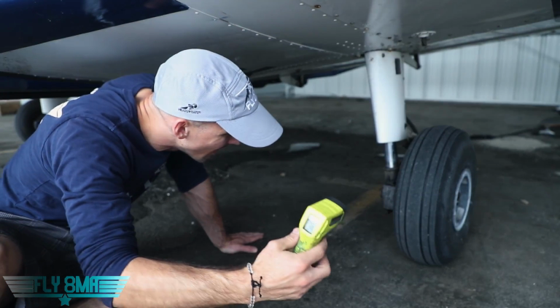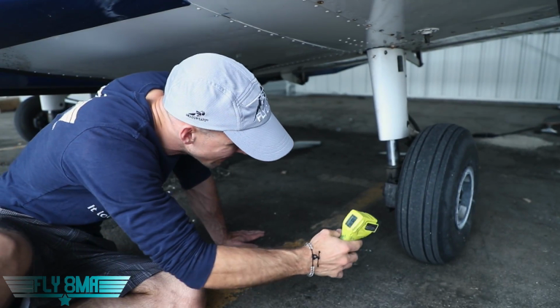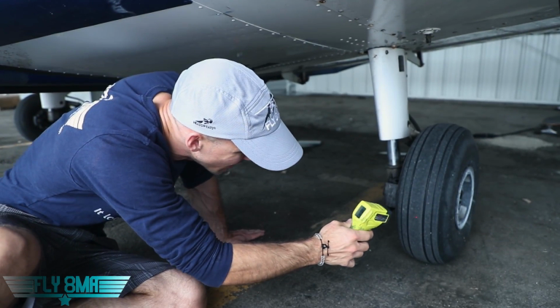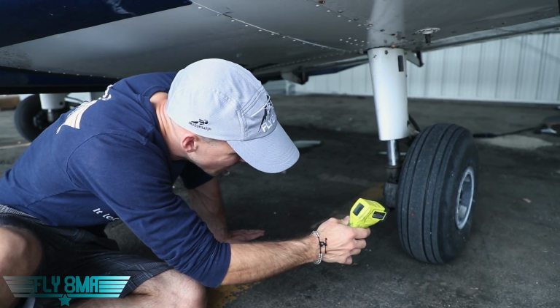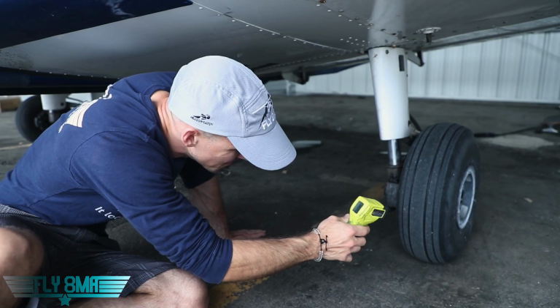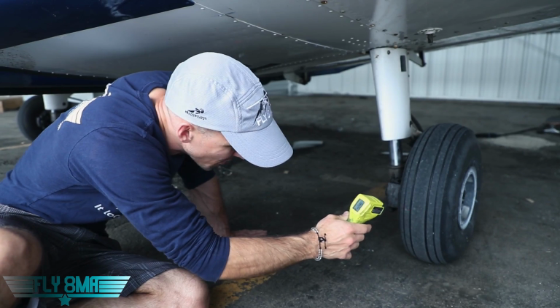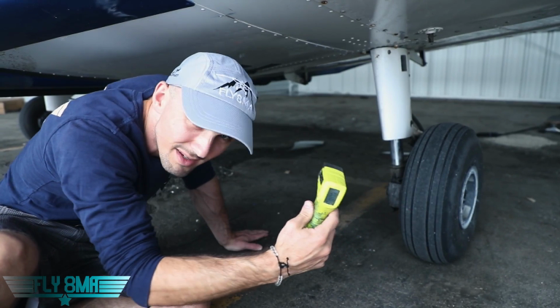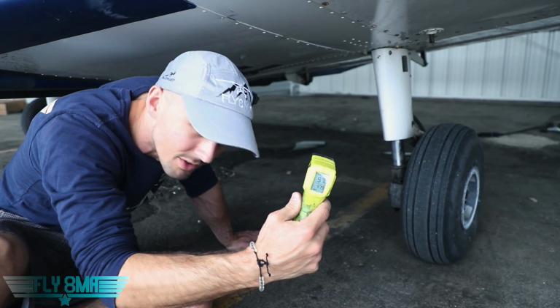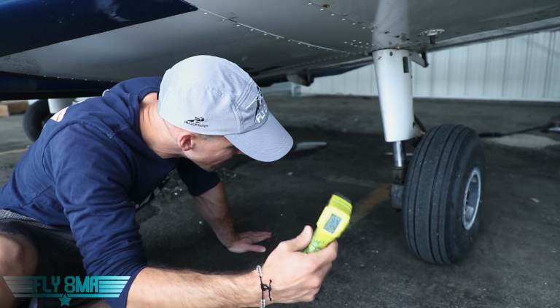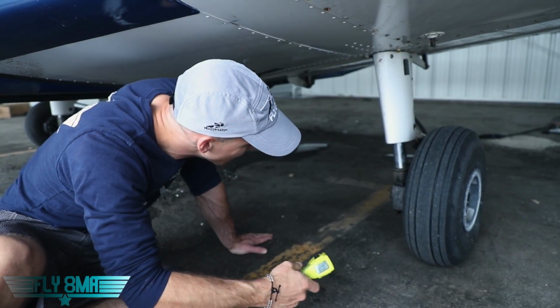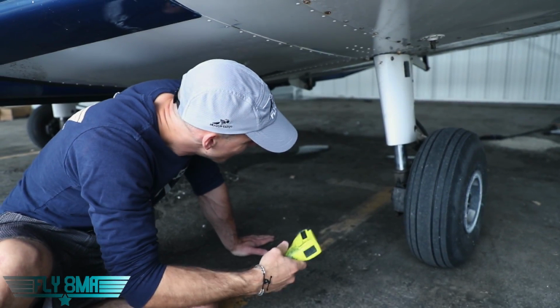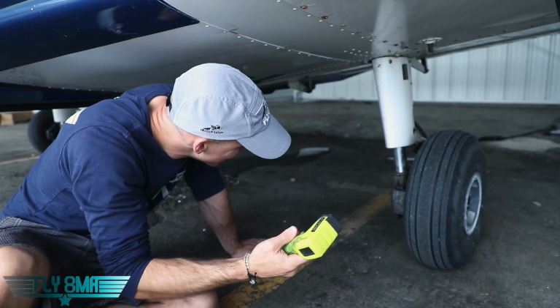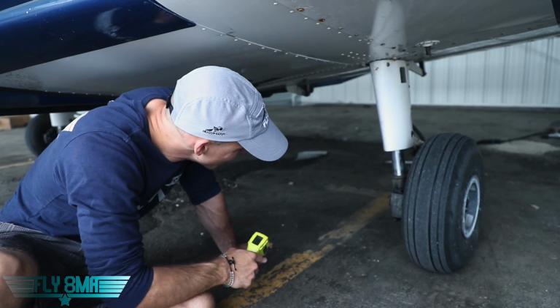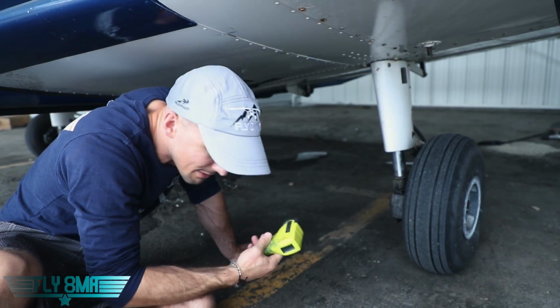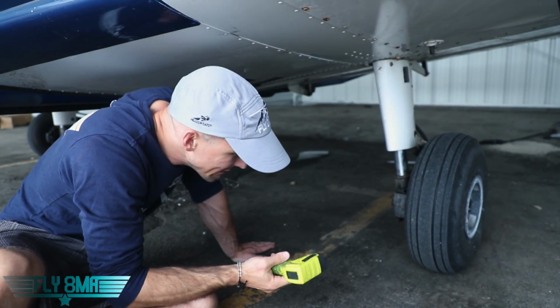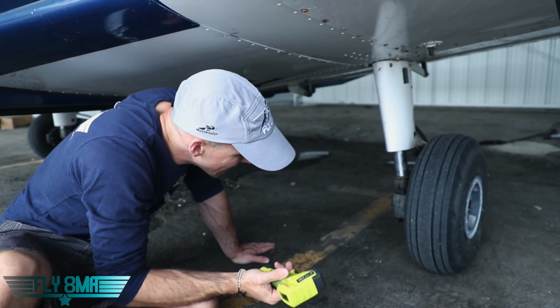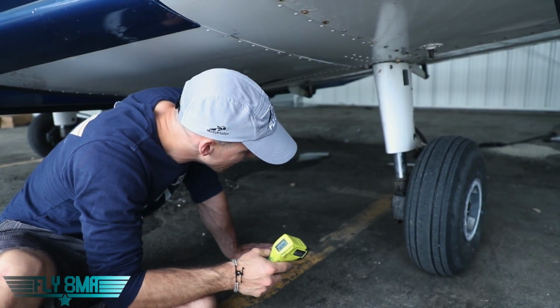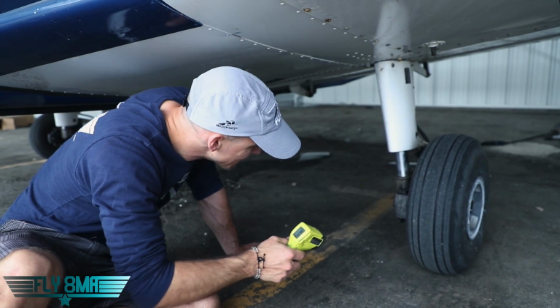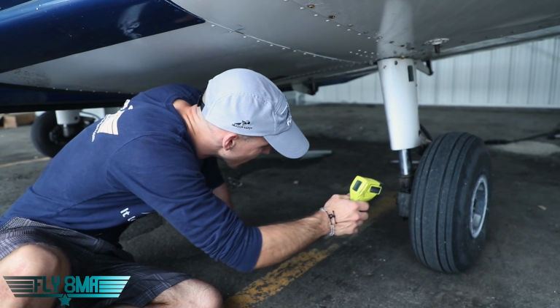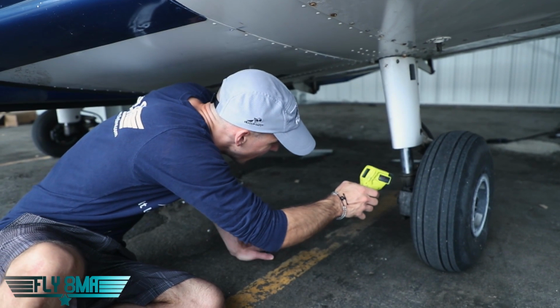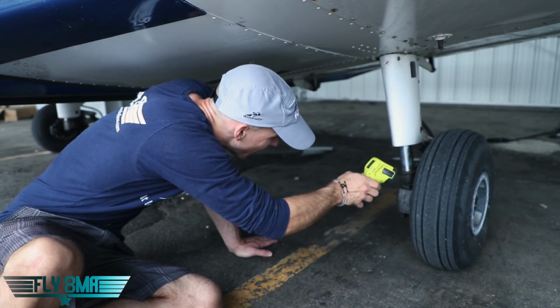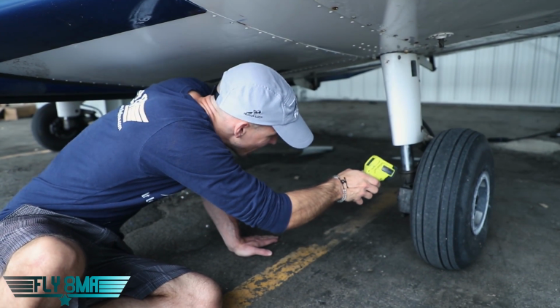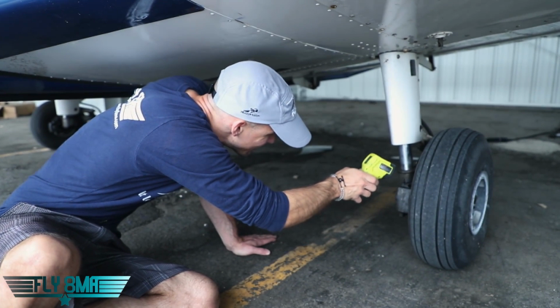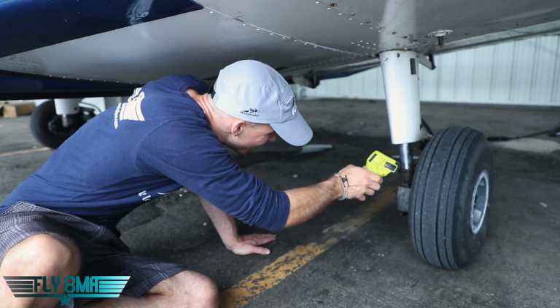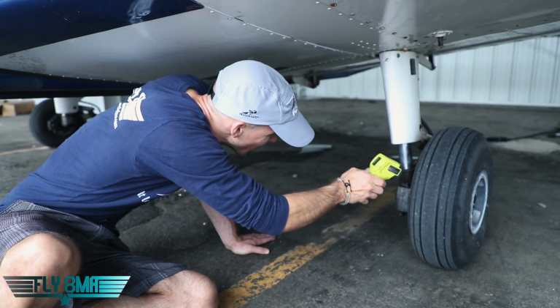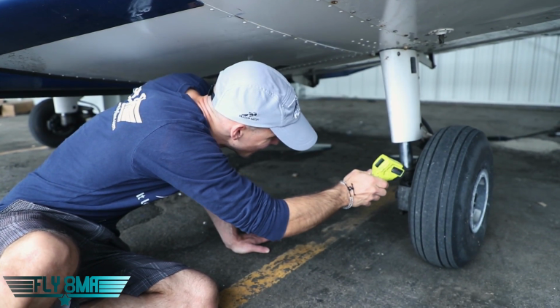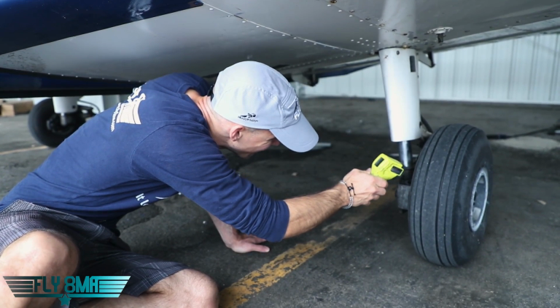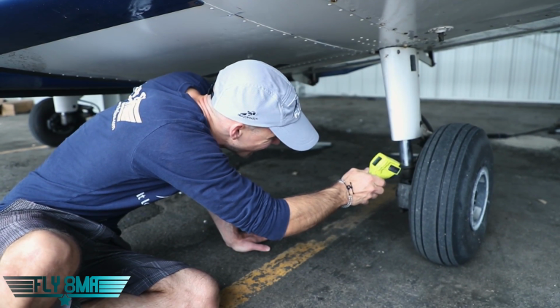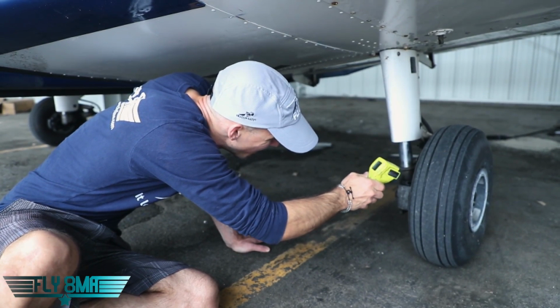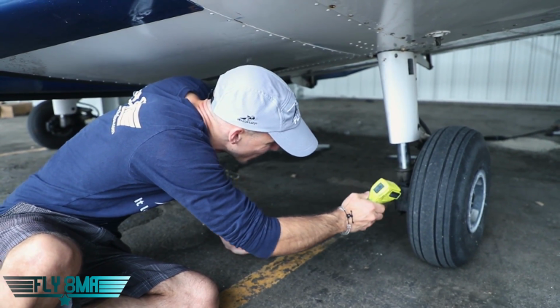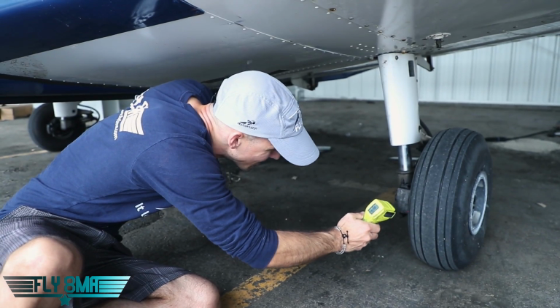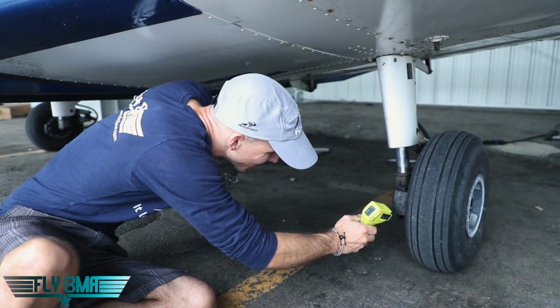Our tire is reading normal at about 97 degrees Fahrenheit. Outside air temperature today is about 75 to 80 degrees out here. But parts of this brake assembly are returning well over 300 degrees — so pretty warm there.